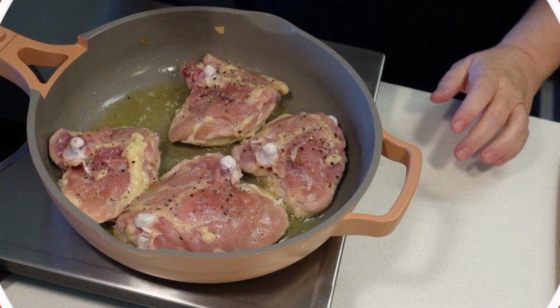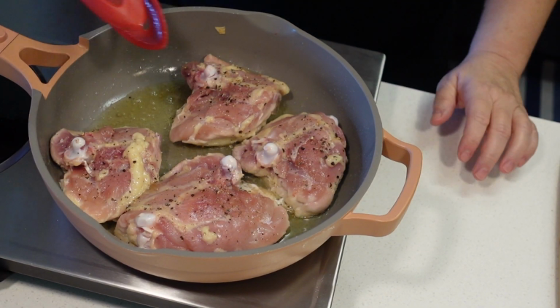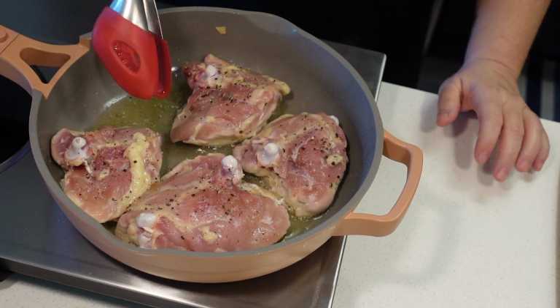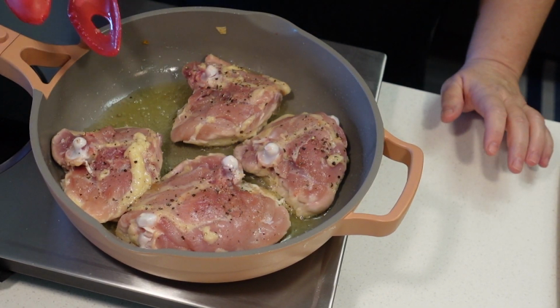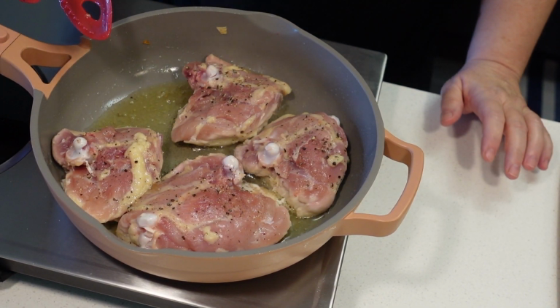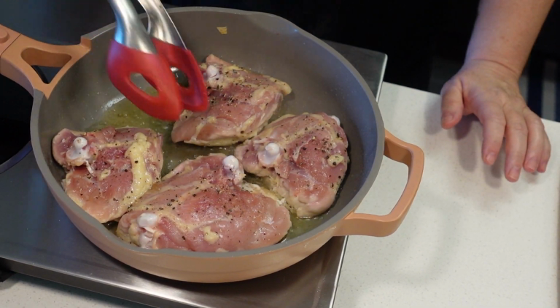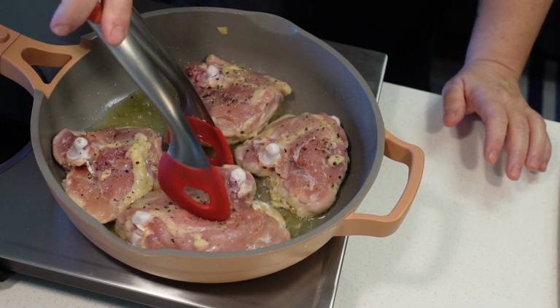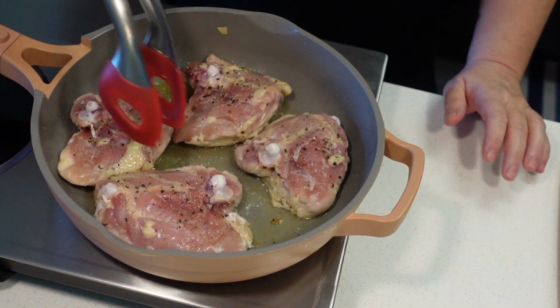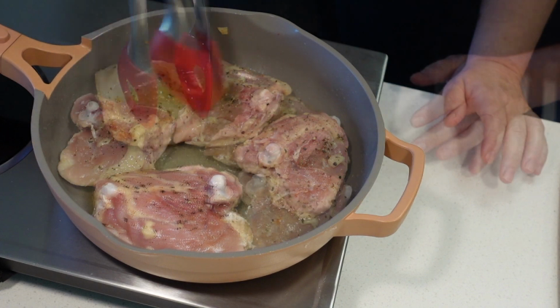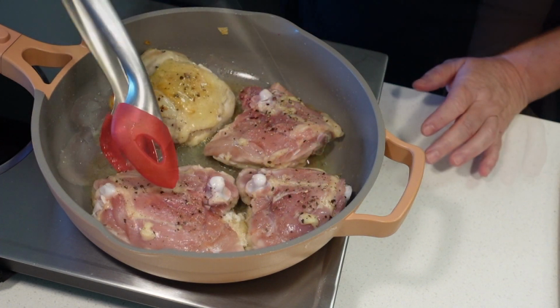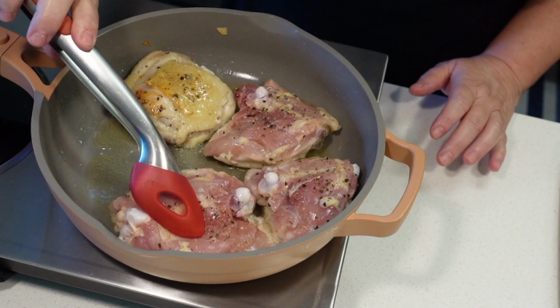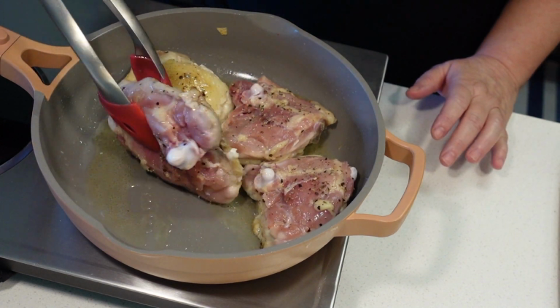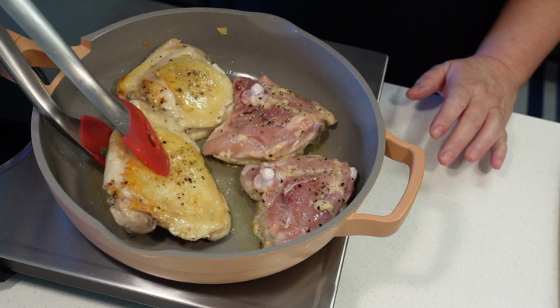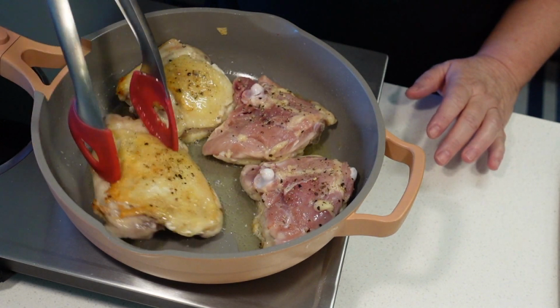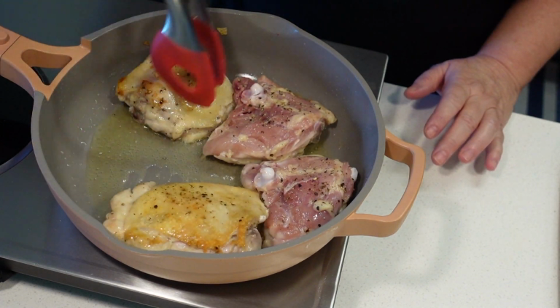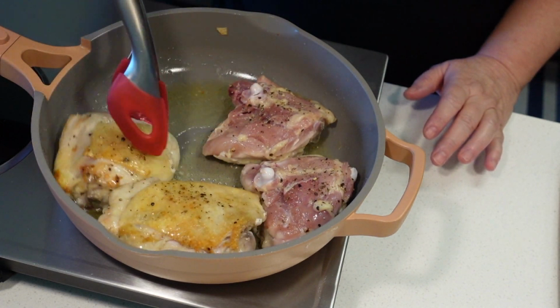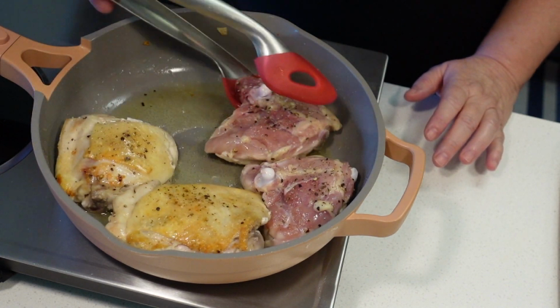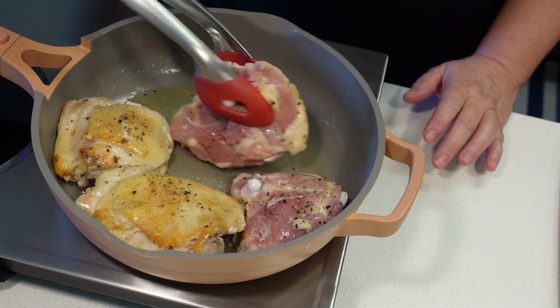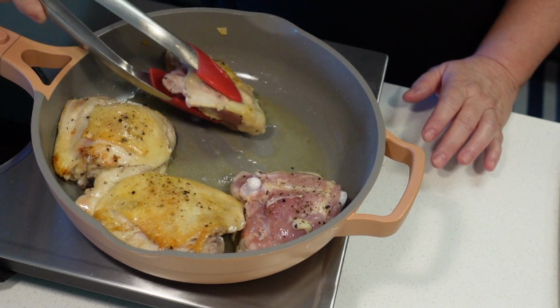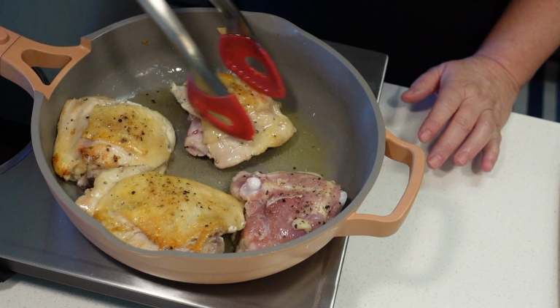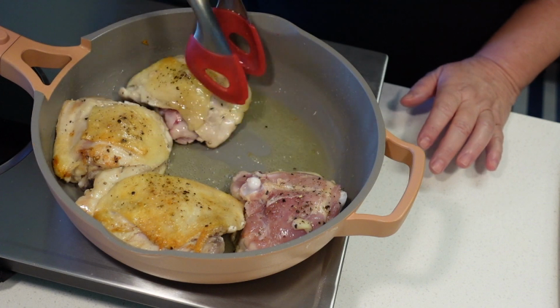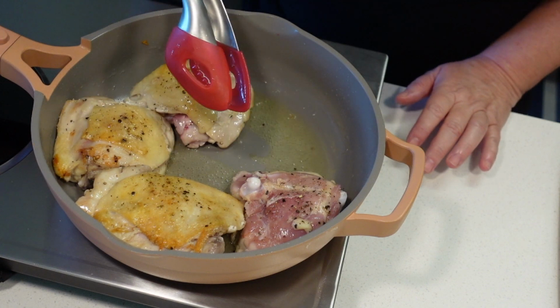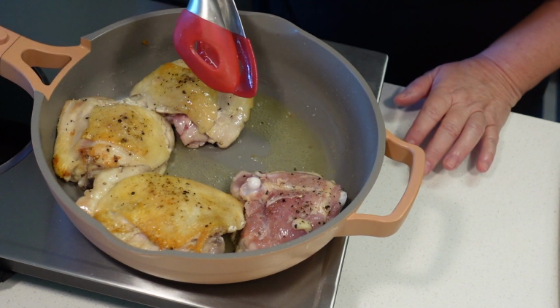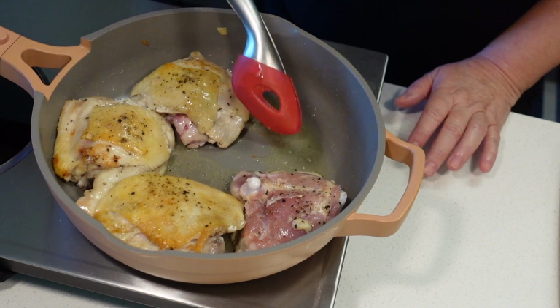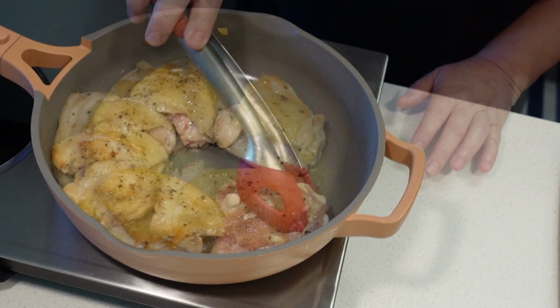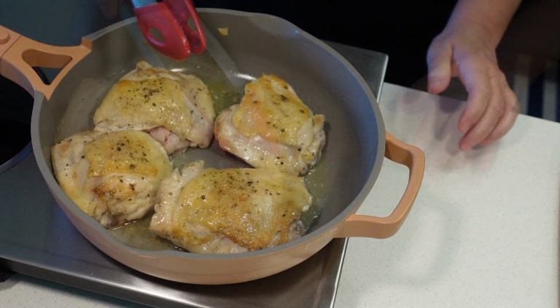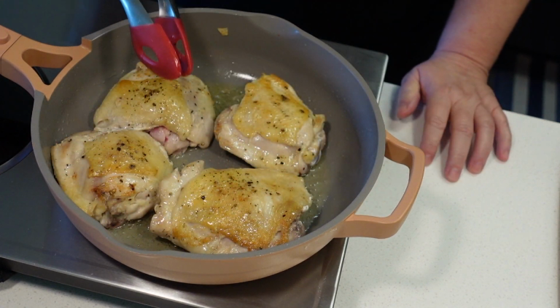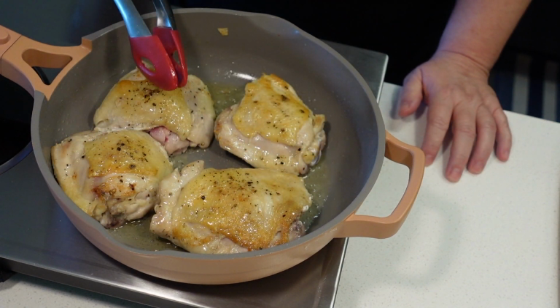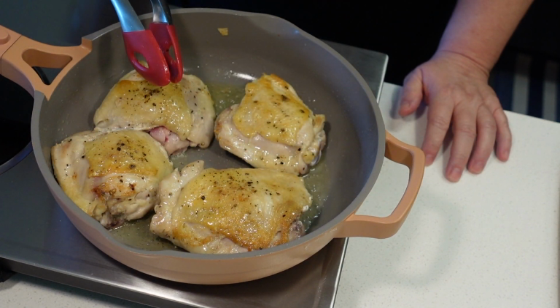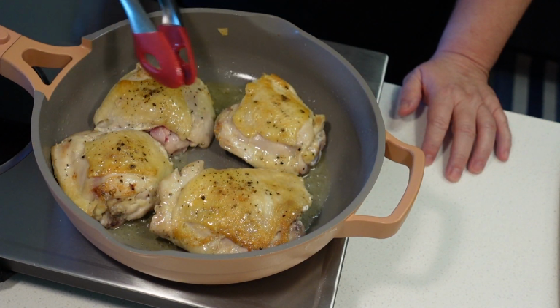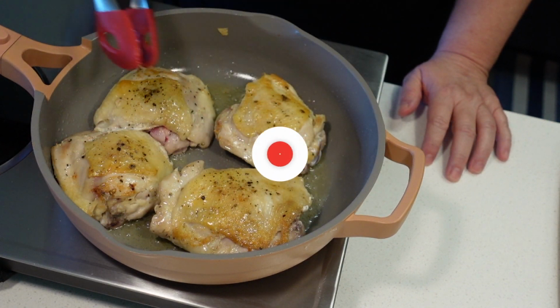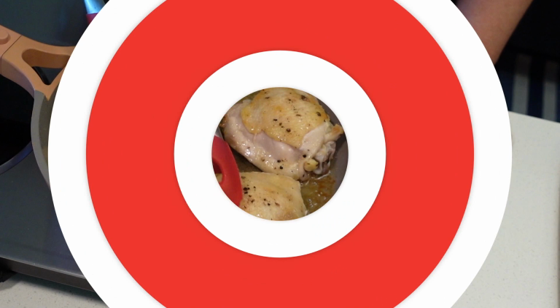This has been cooking five minutes, so we're going to flip it. I am working on medium-high heat. Now we're going to let this cook on this side for another five minutes.